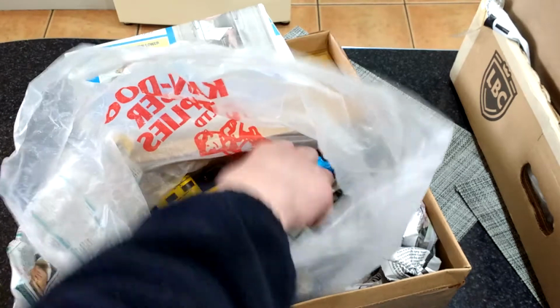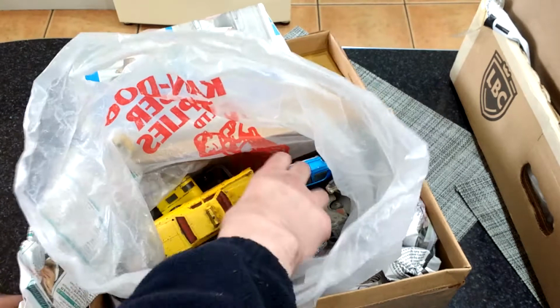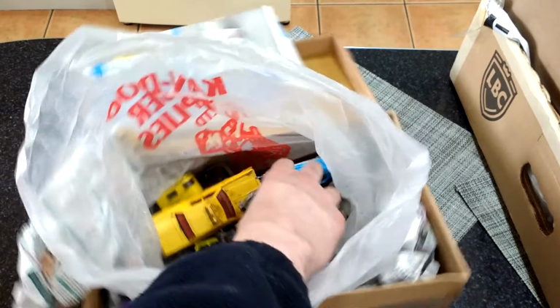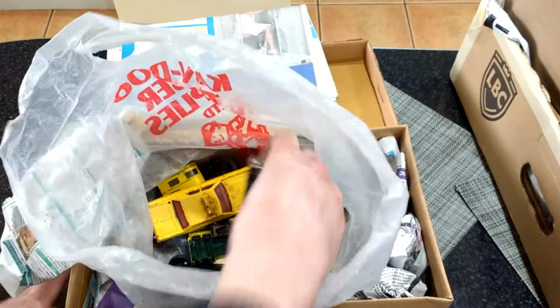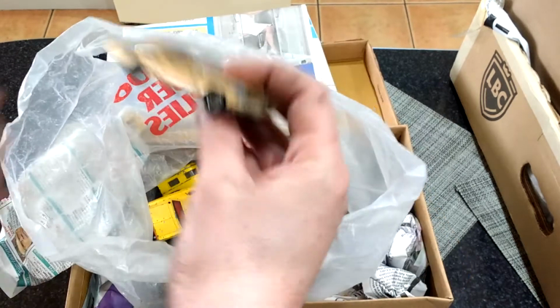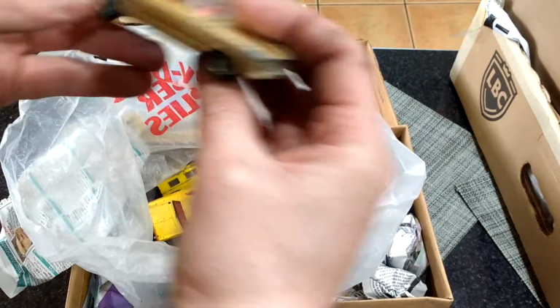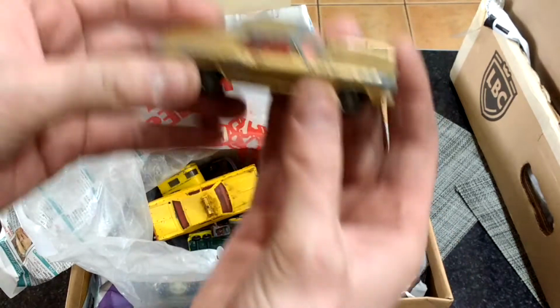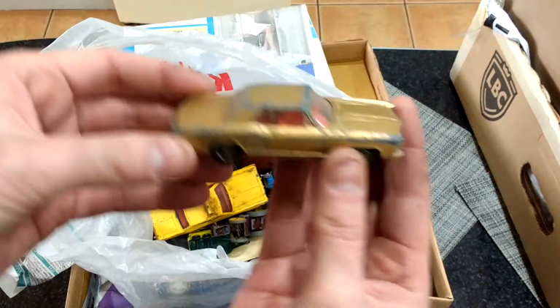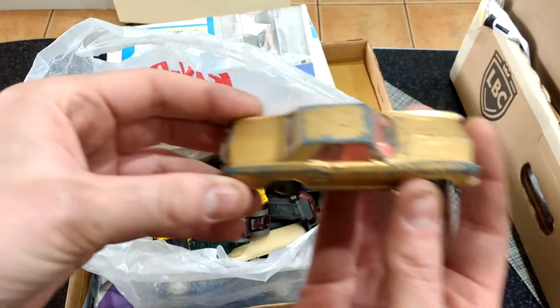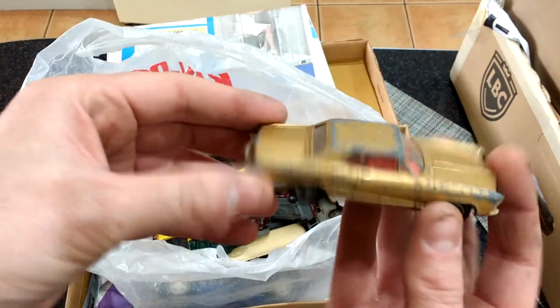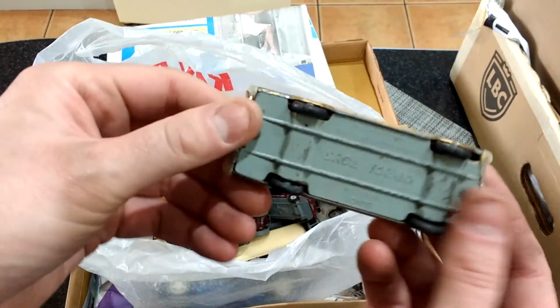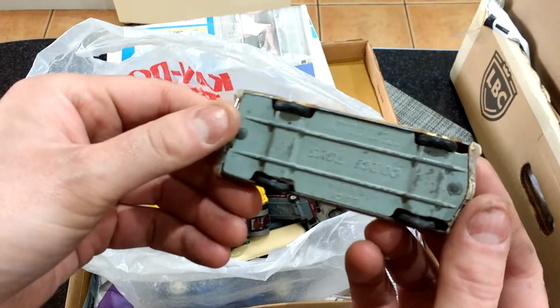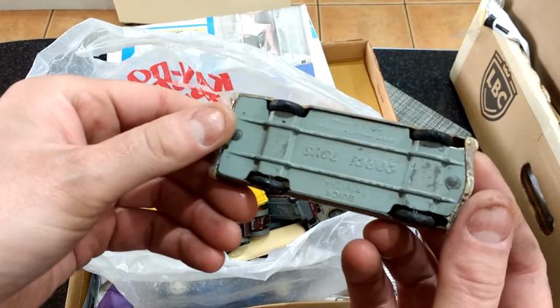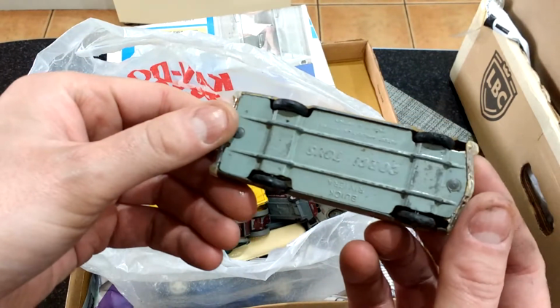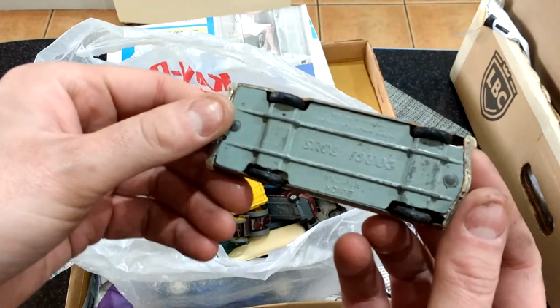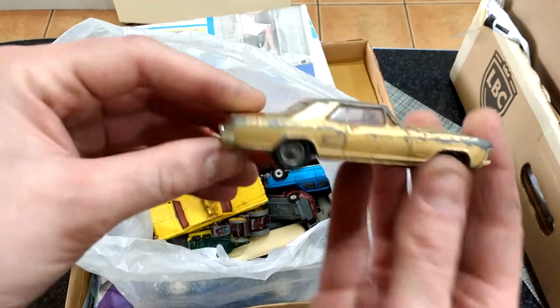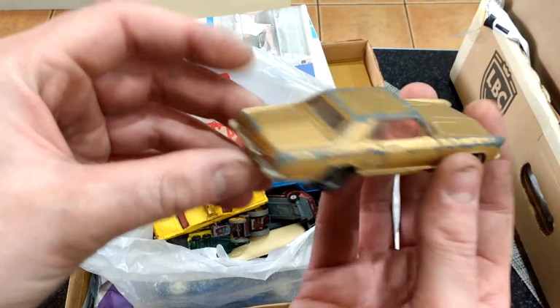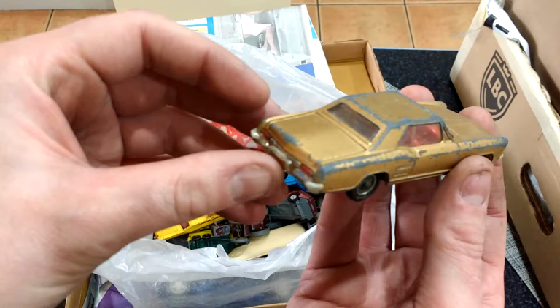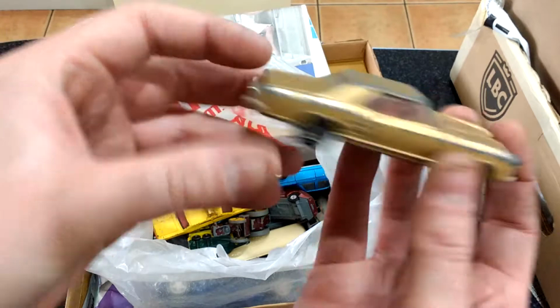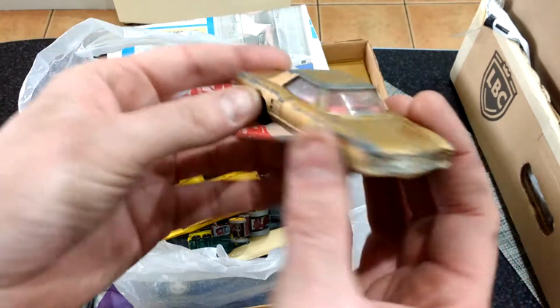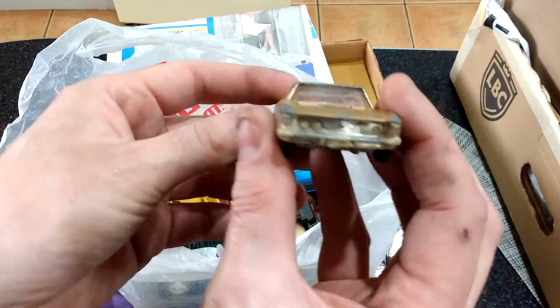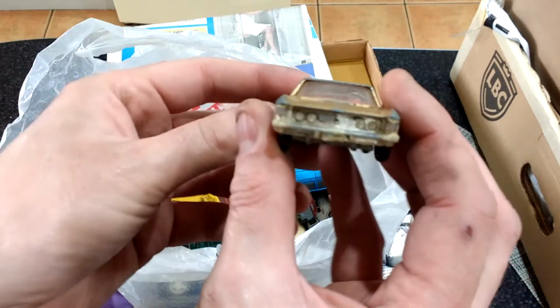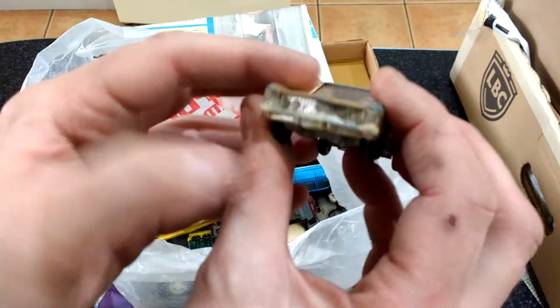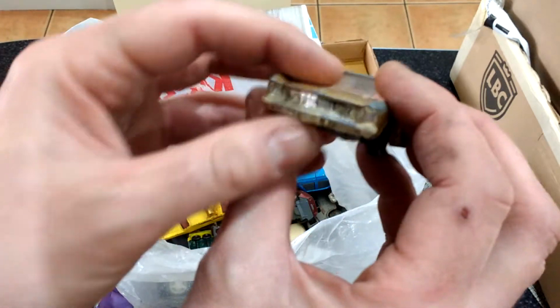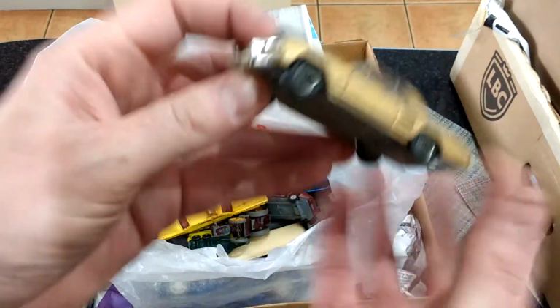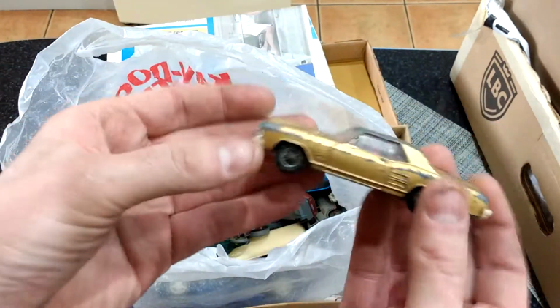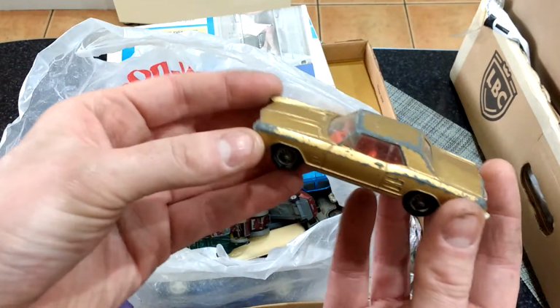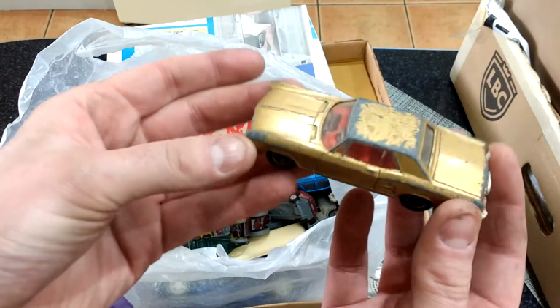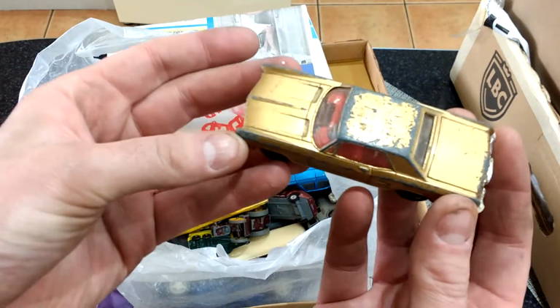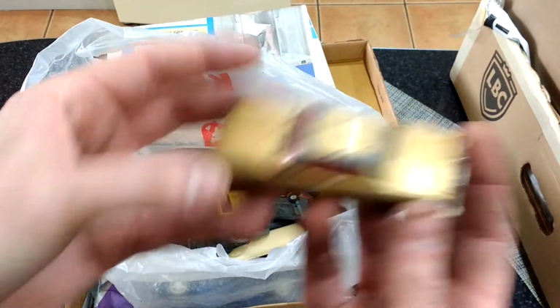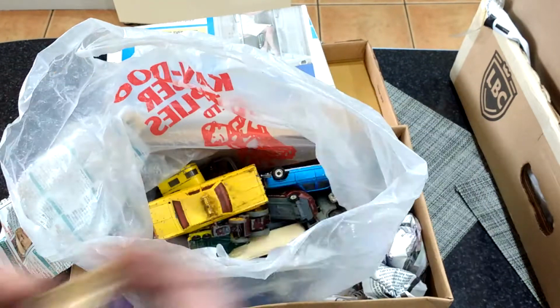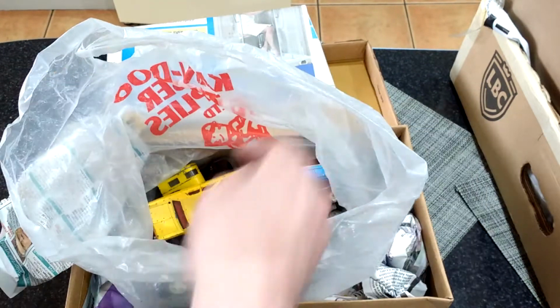We've got a Kargi, and a Buick Riviera — not in bad nick that, bit battered.